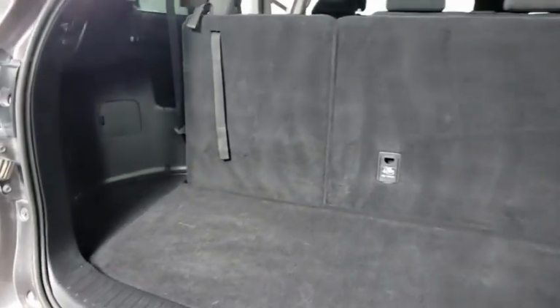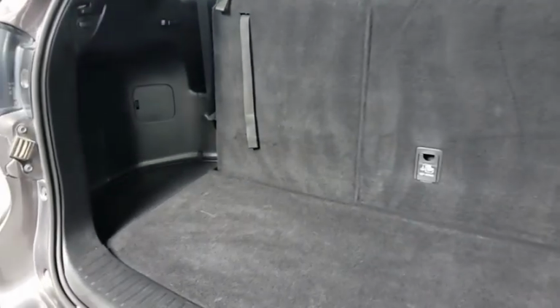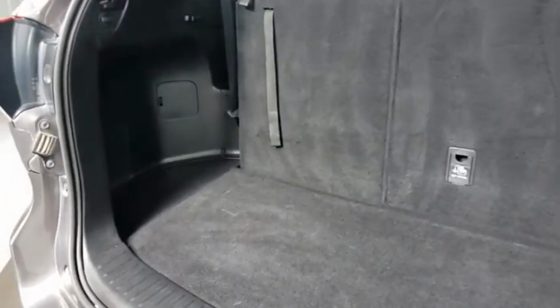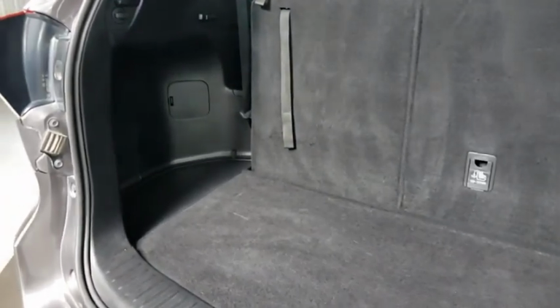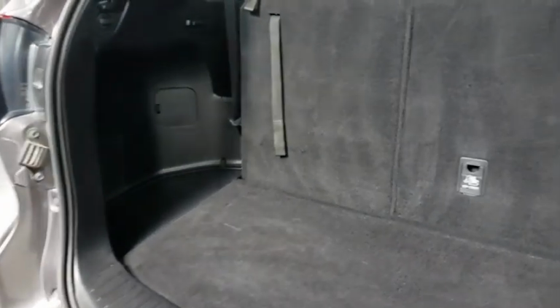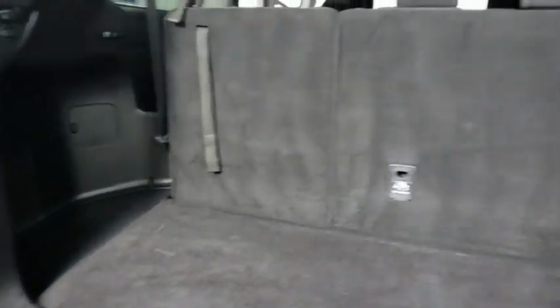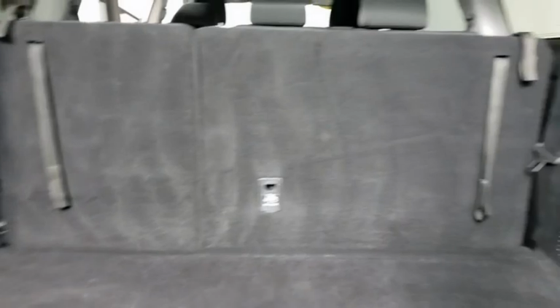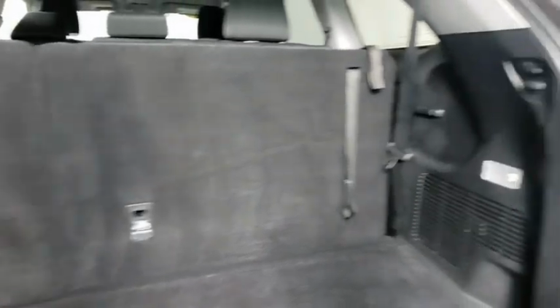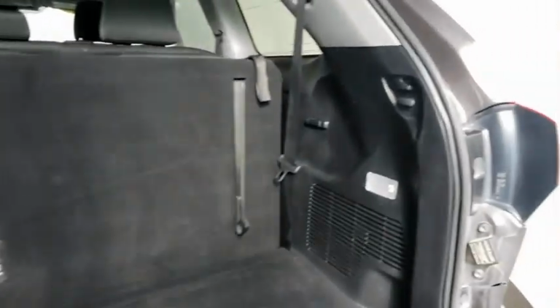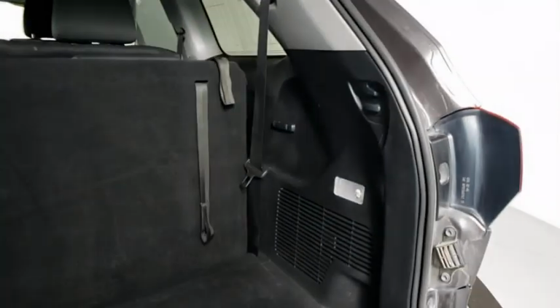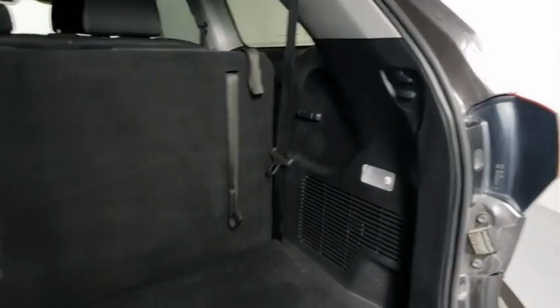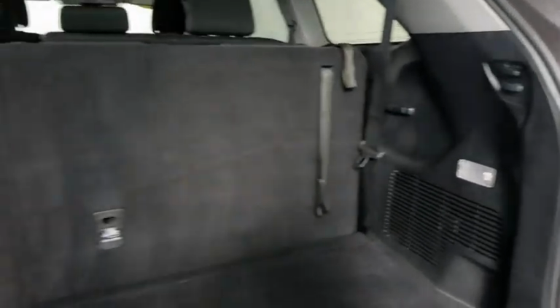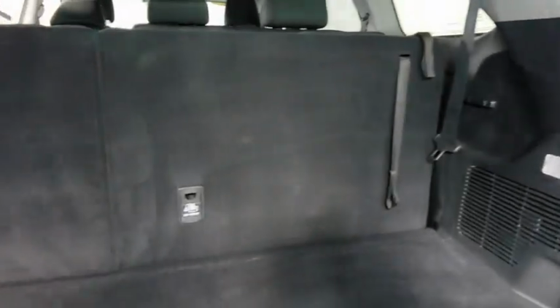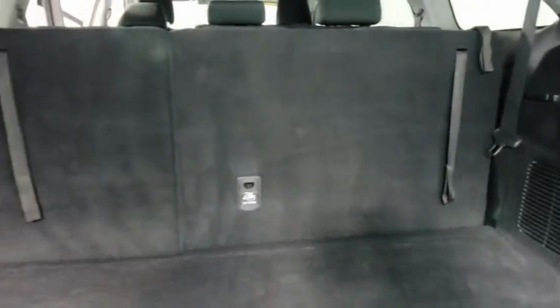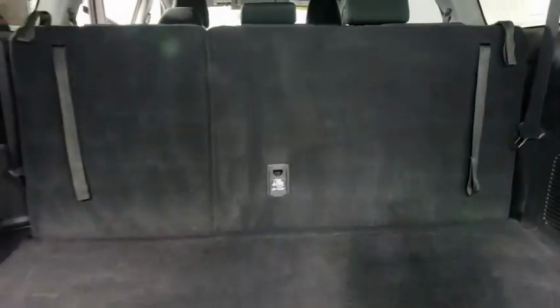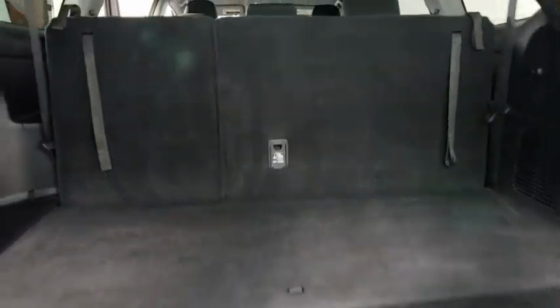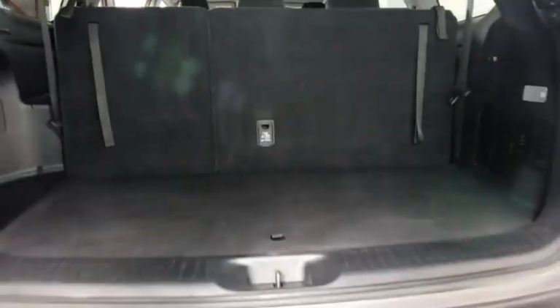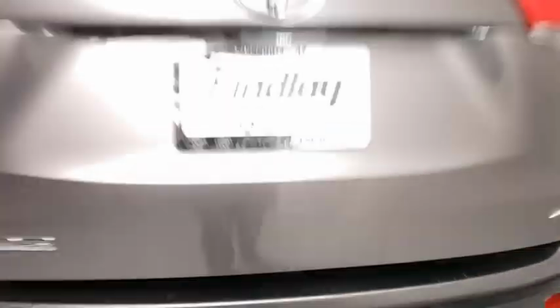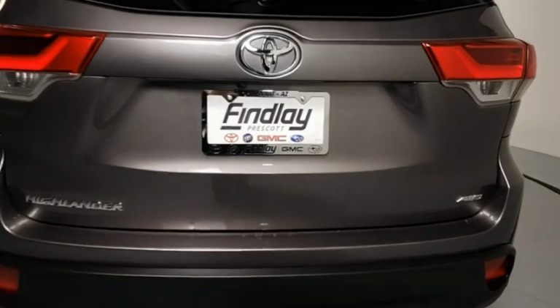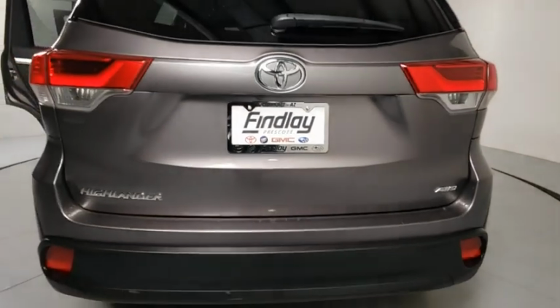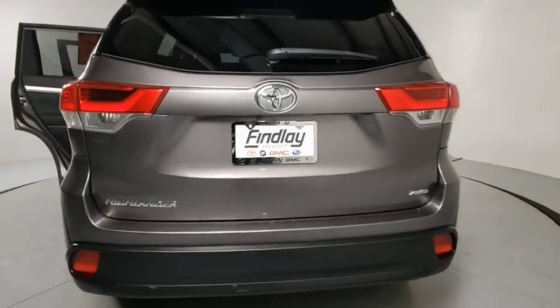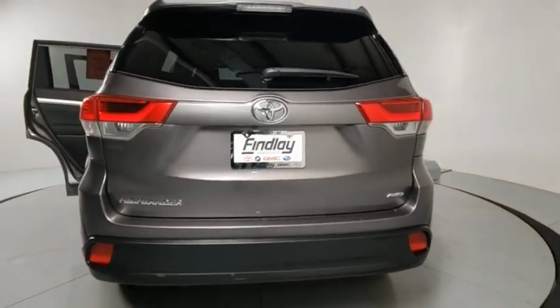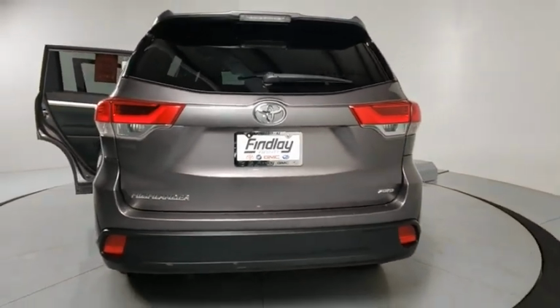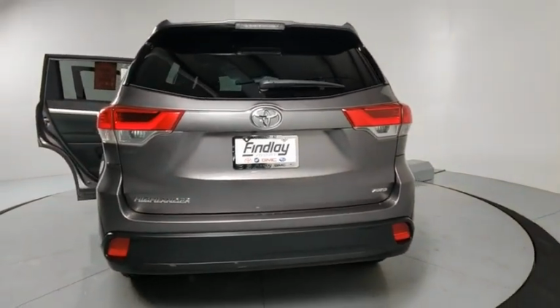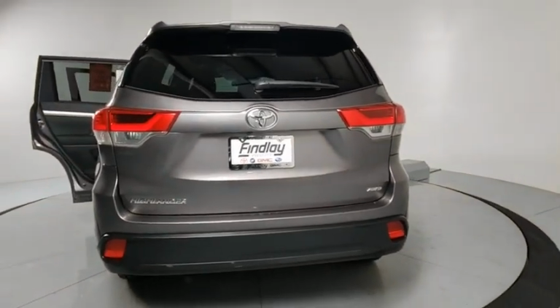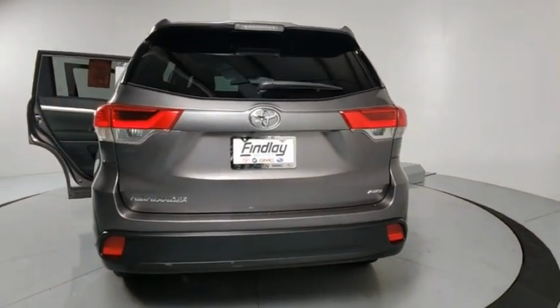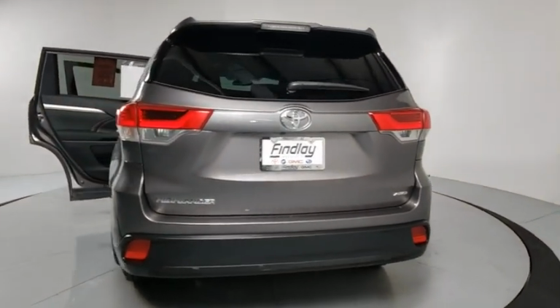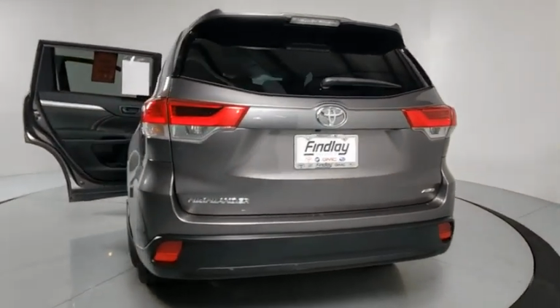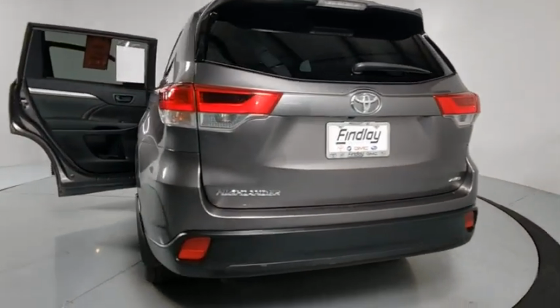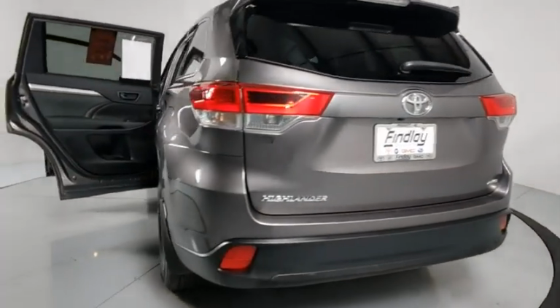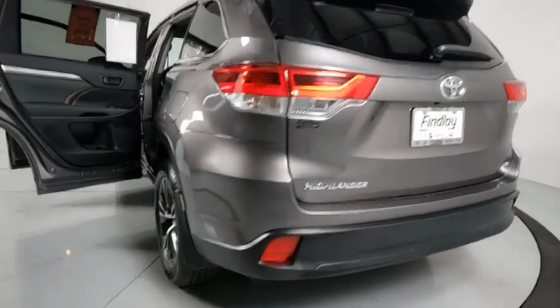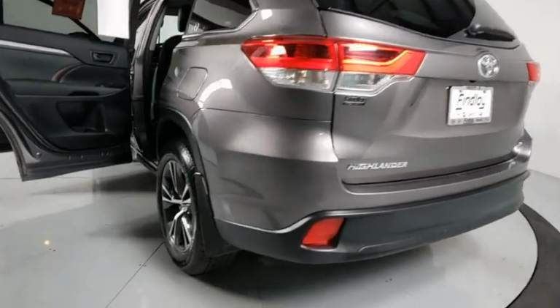This vehicle has less than 30,000 miles. Here are some of this vehicle's great options: lane departure warning, traction control, Bluetooth, dual airbags, alloy wheels, power steering, cruise control, four-wheel disc brakes.